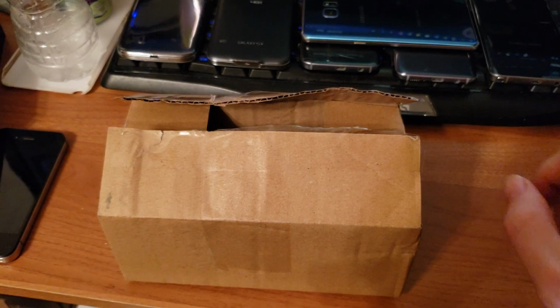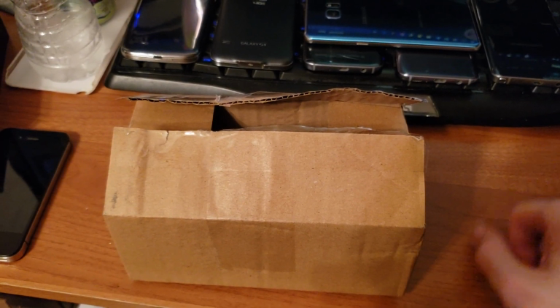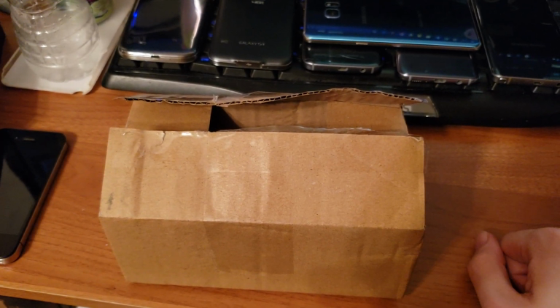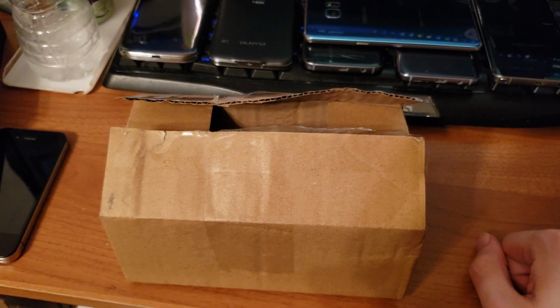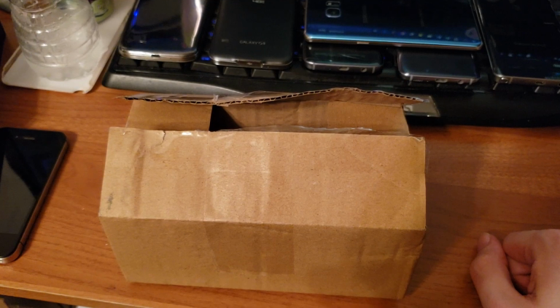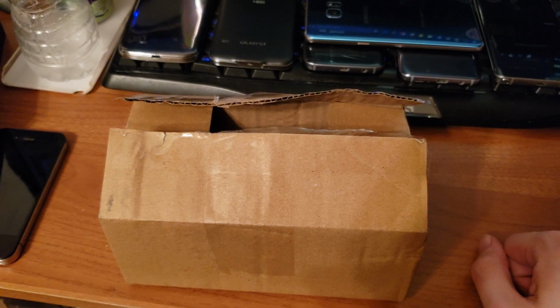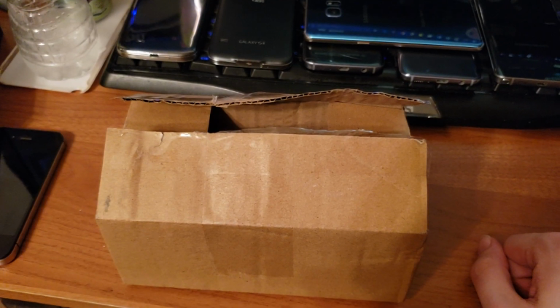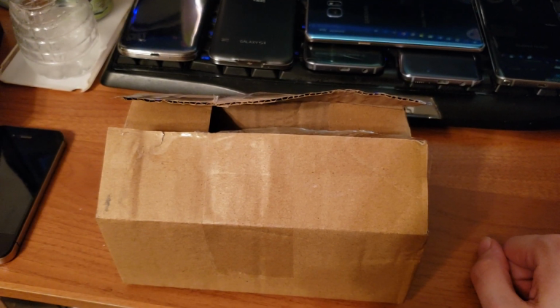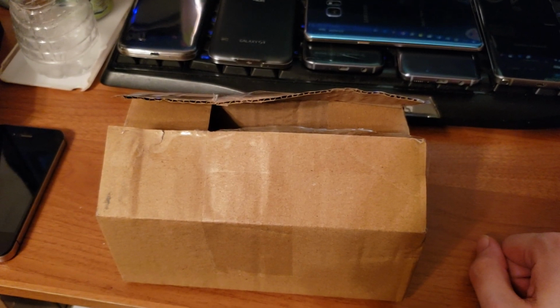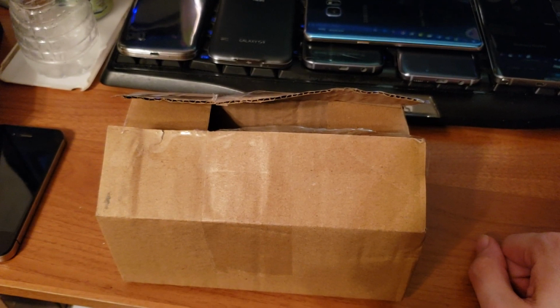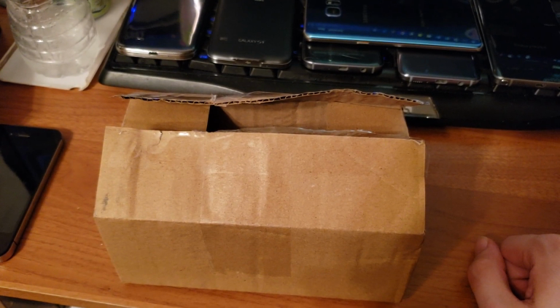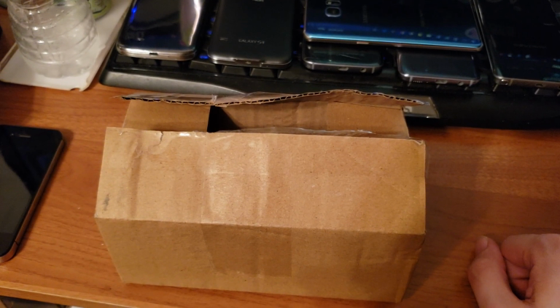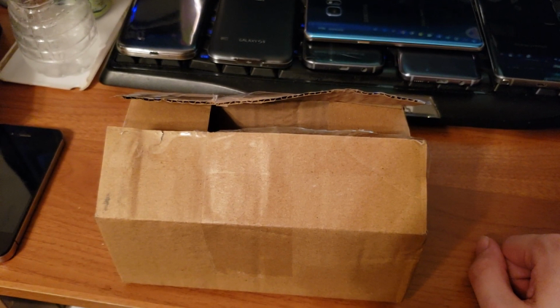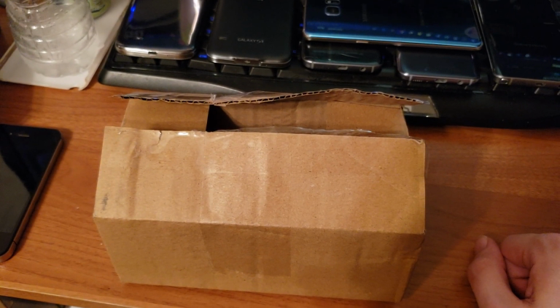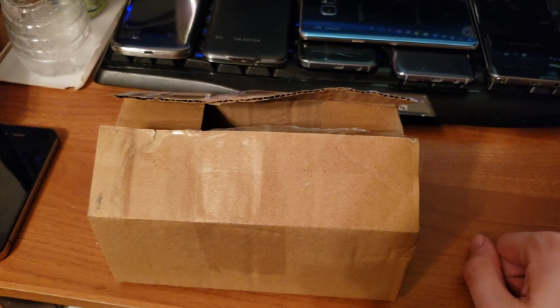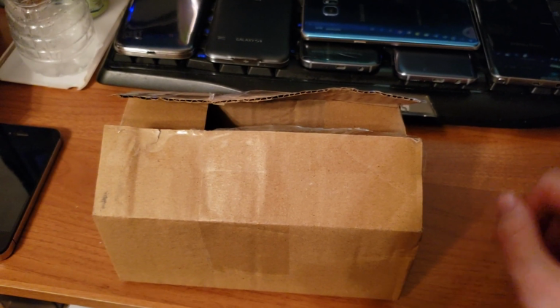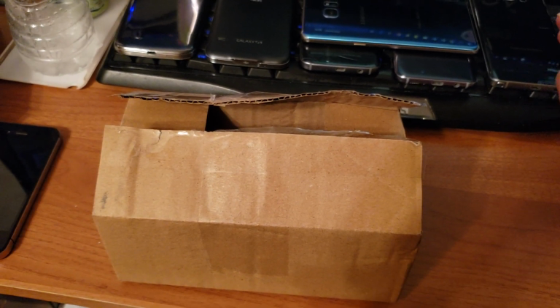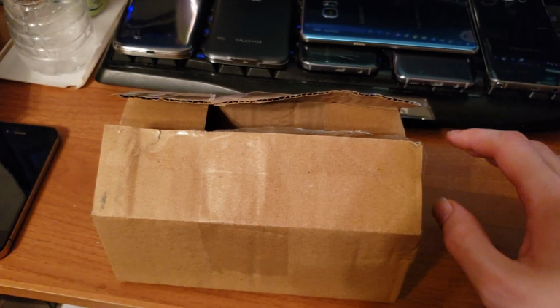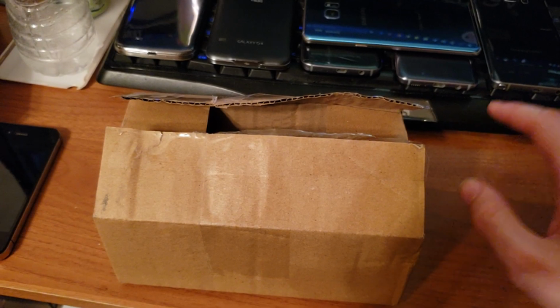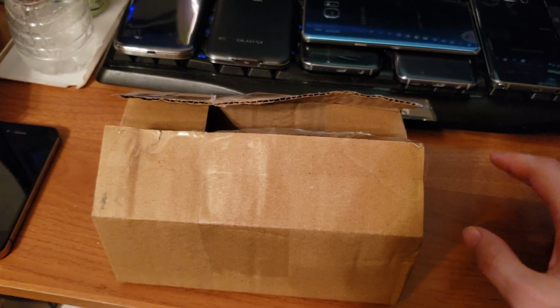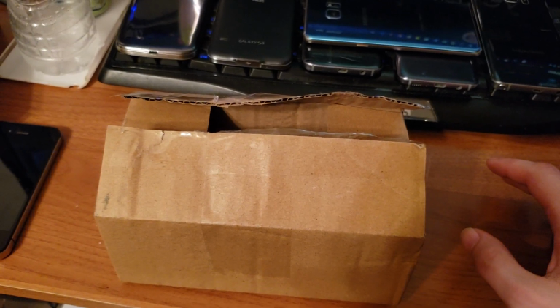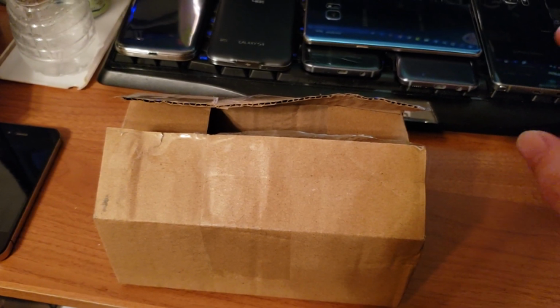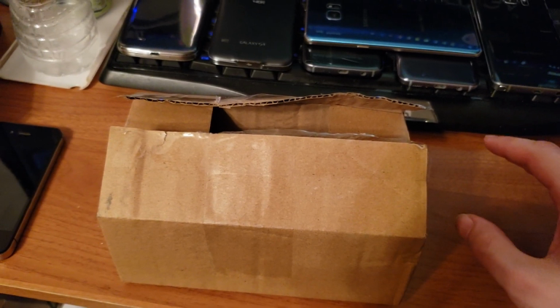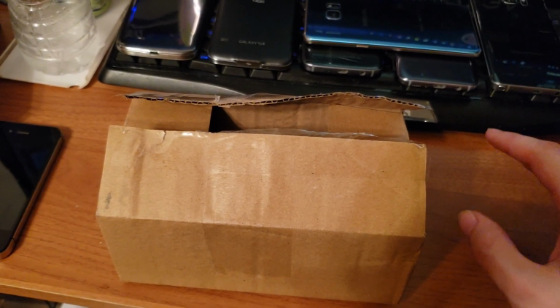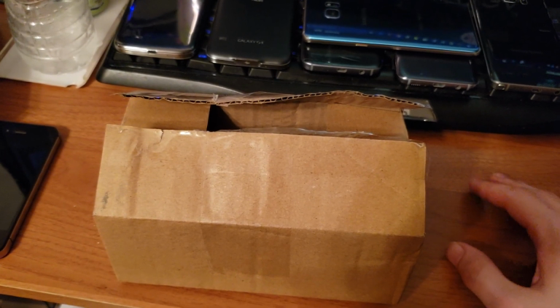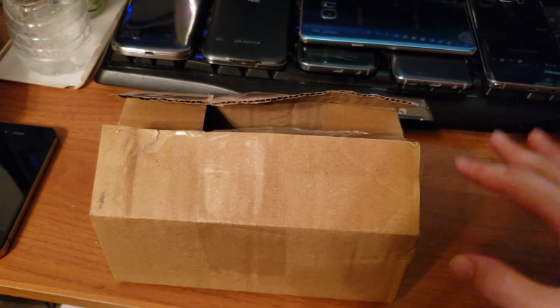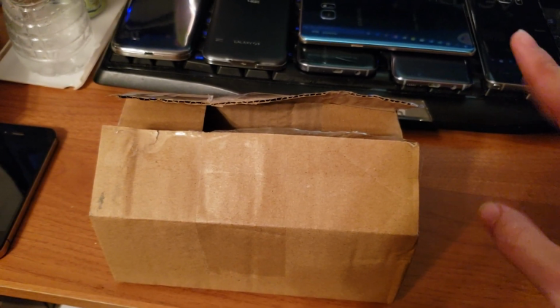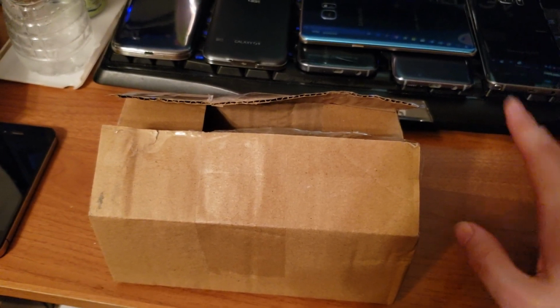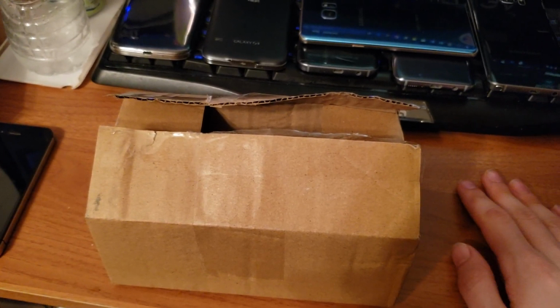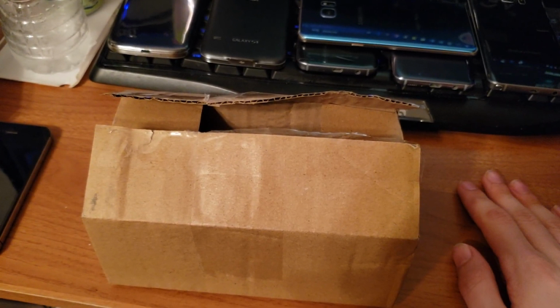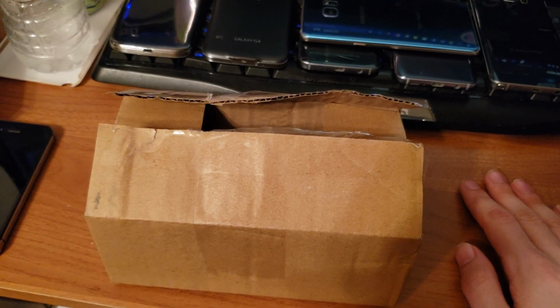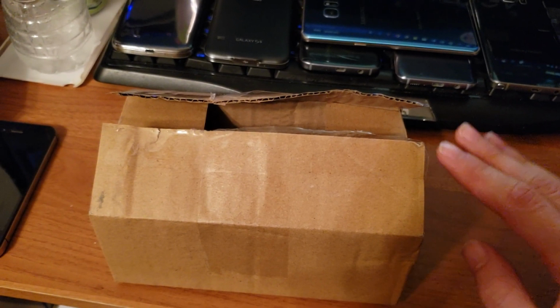Earlier this year I got a request to do a review on the standard Samsung Galaxy S6 and I did get one. I did use it for a little bit and I kind of started to work on a review.